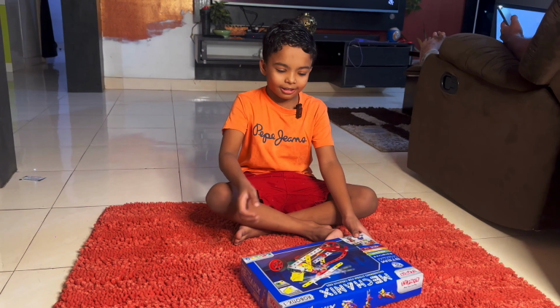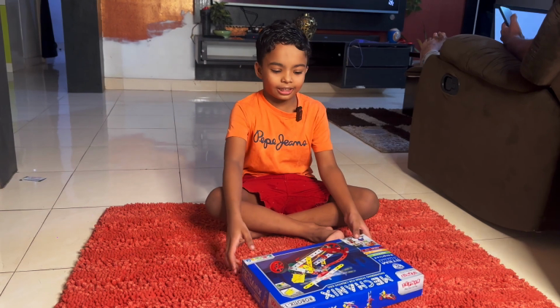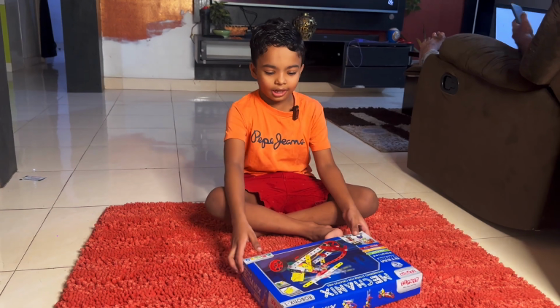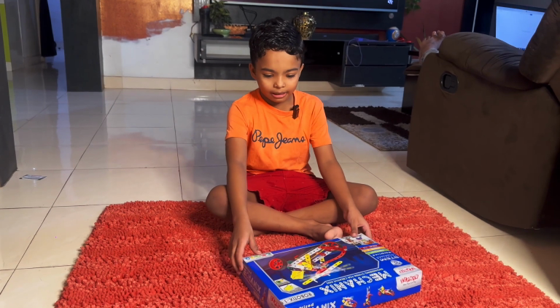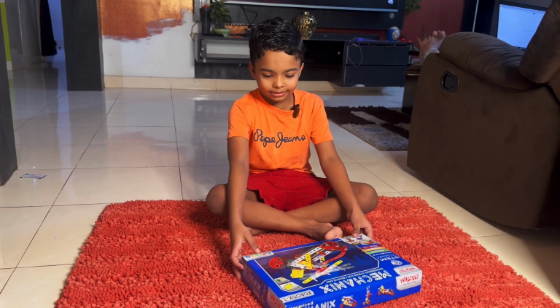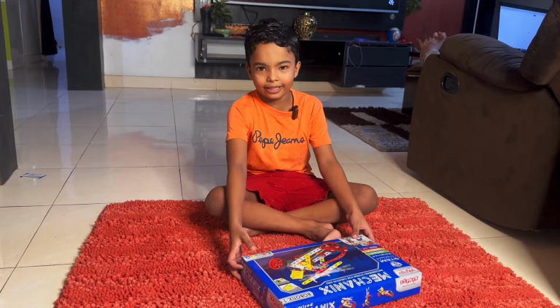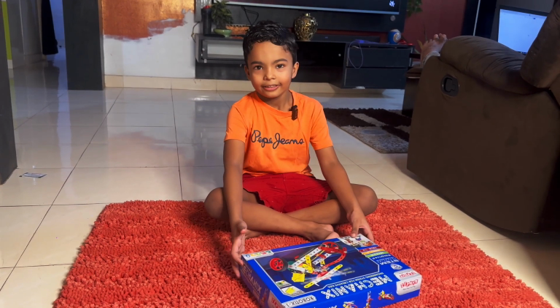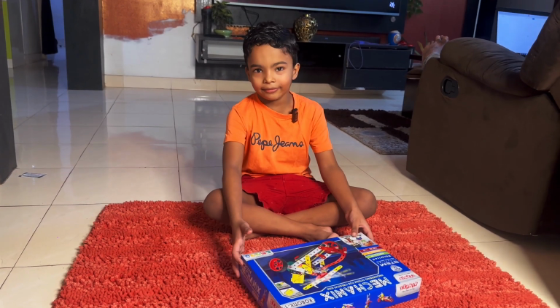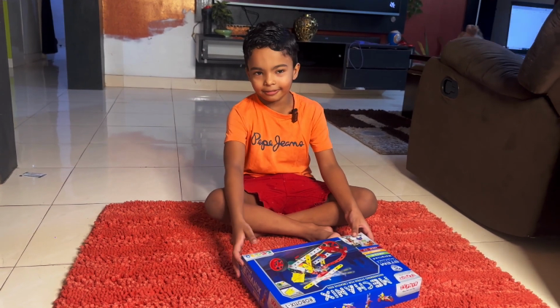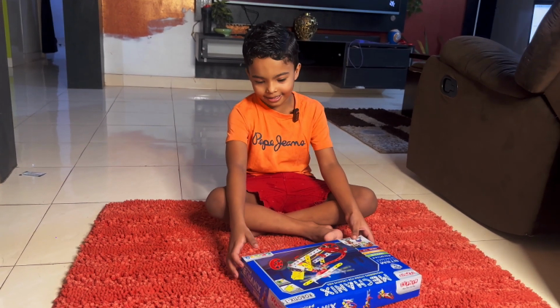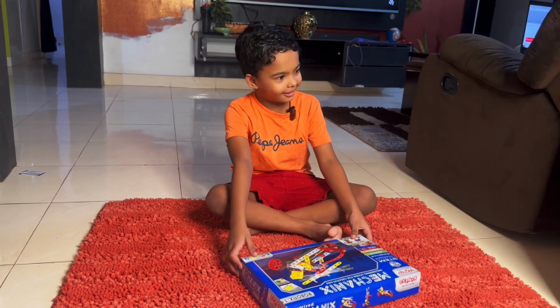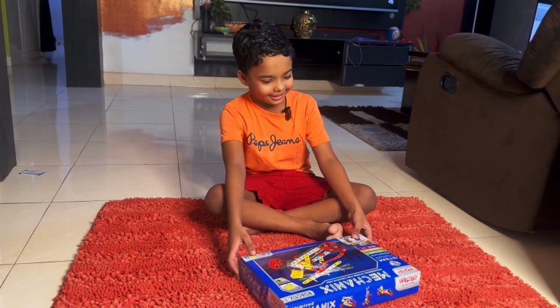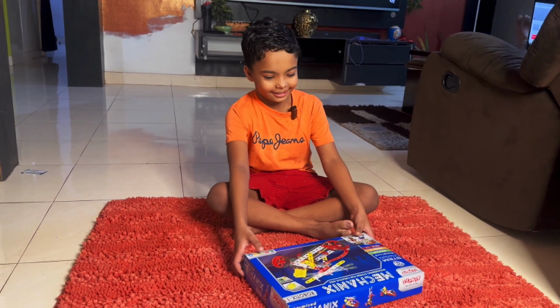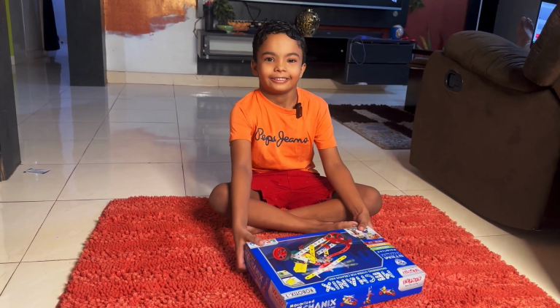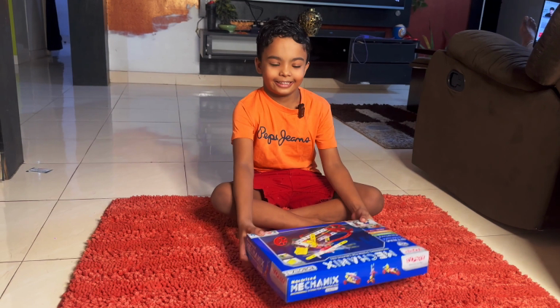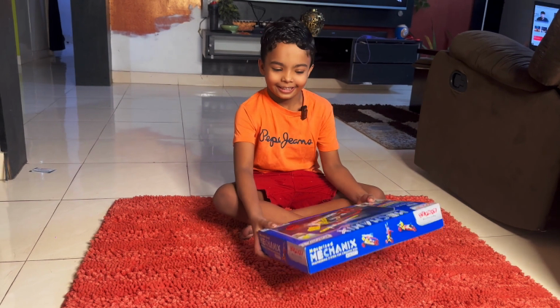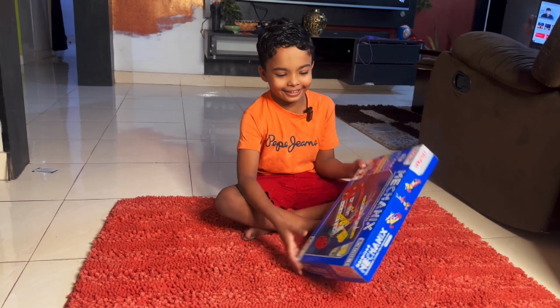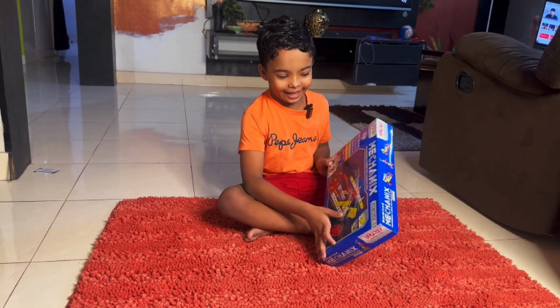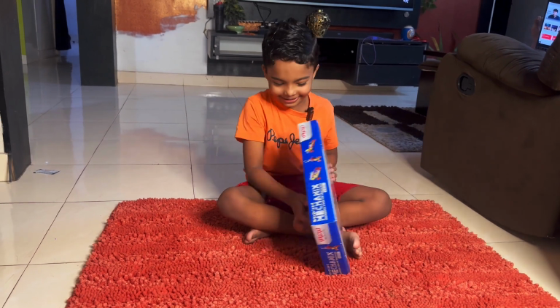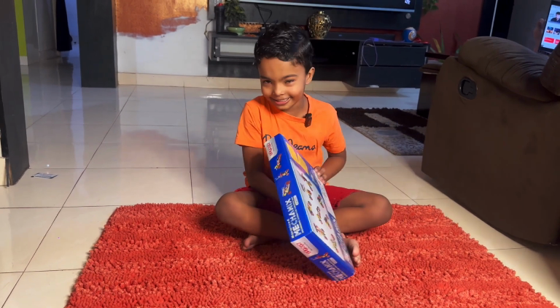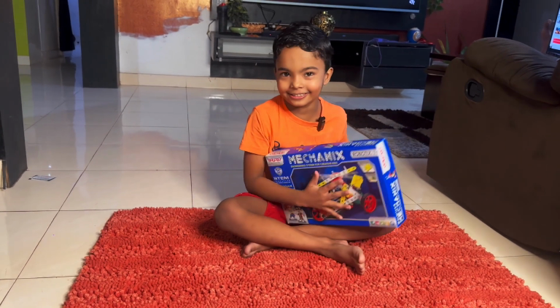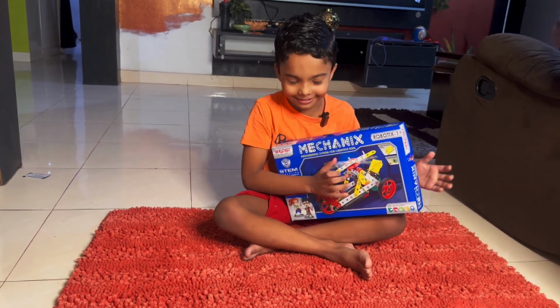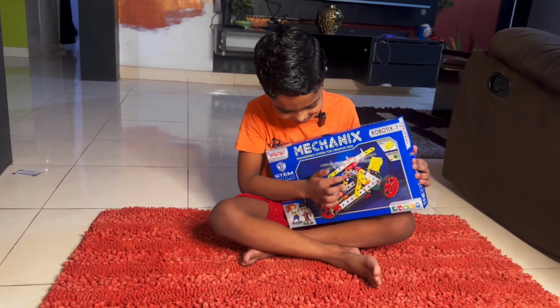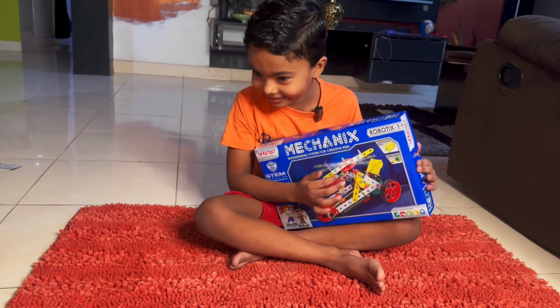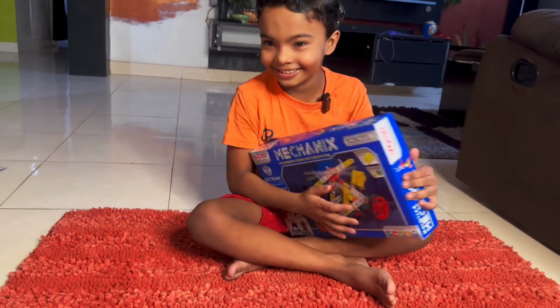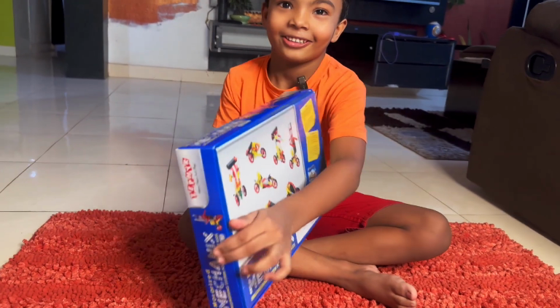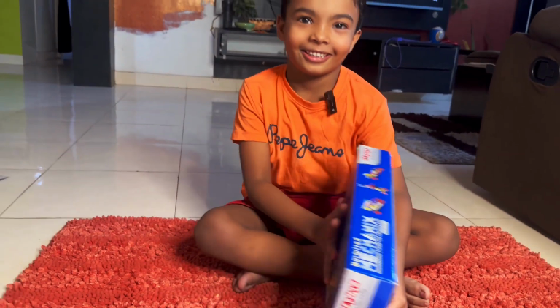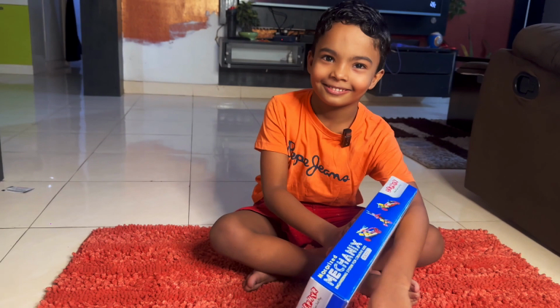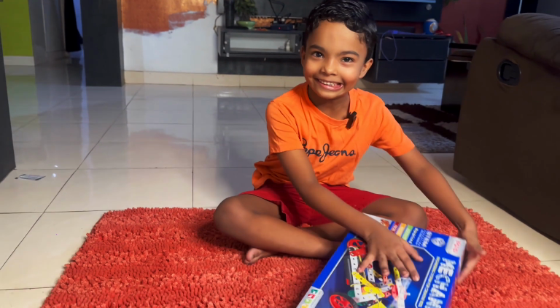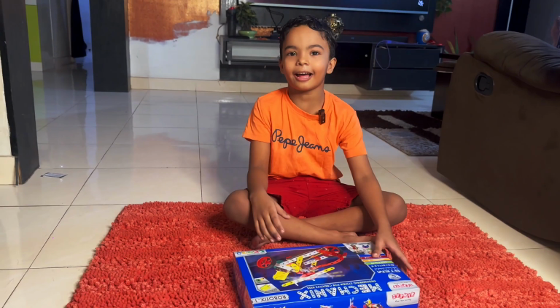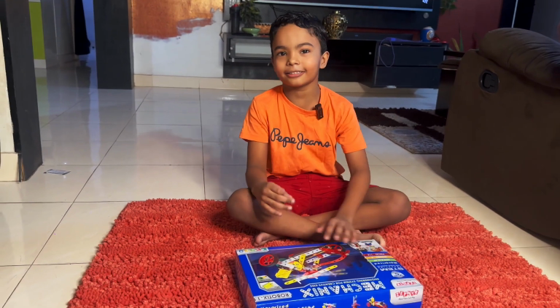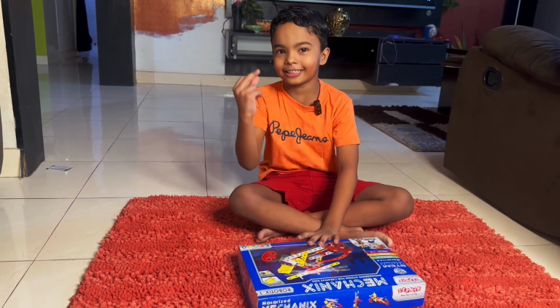Hello guys, welcome back to my channel. We have a new Mugama thing. It has this logo. Now, to unbox it.